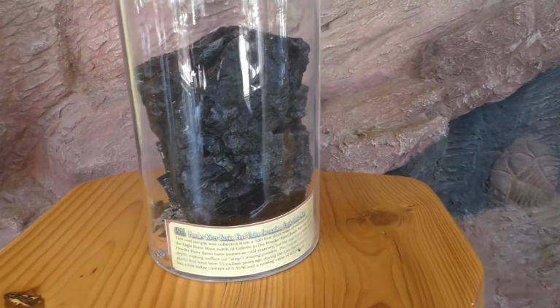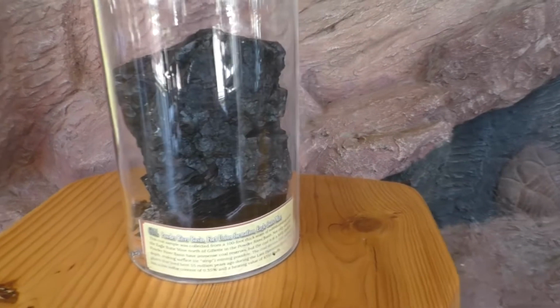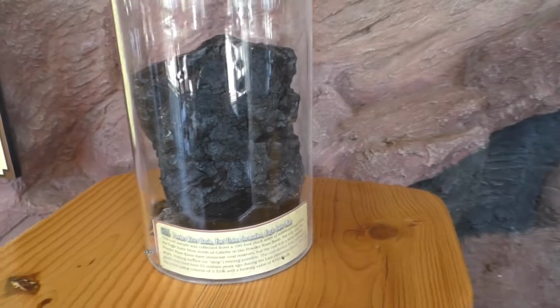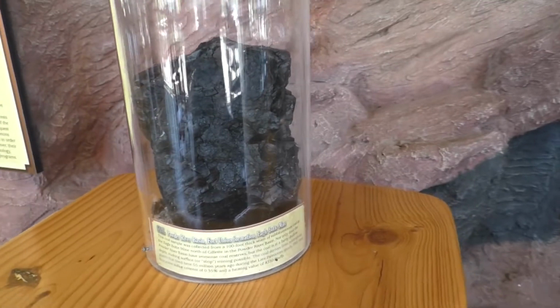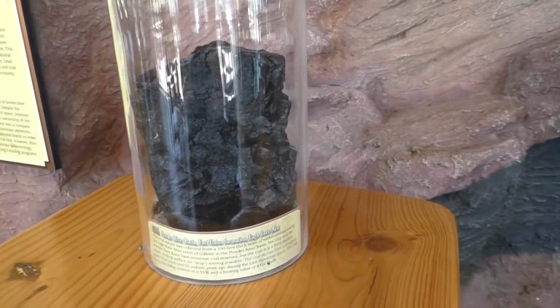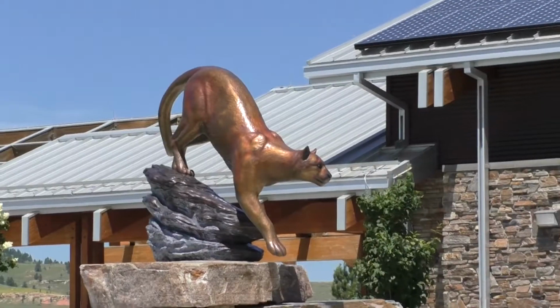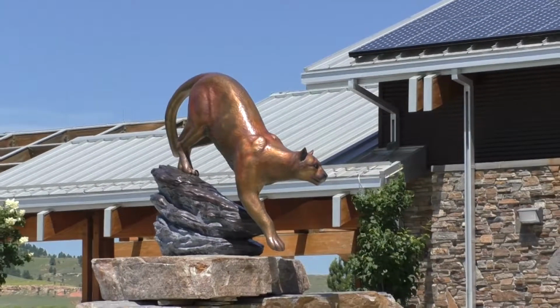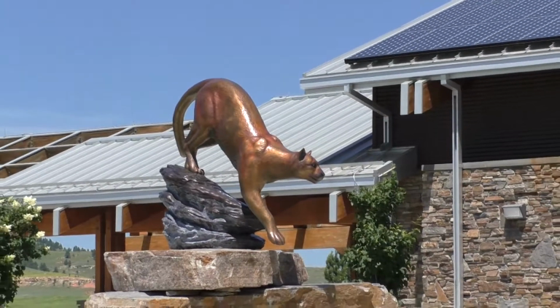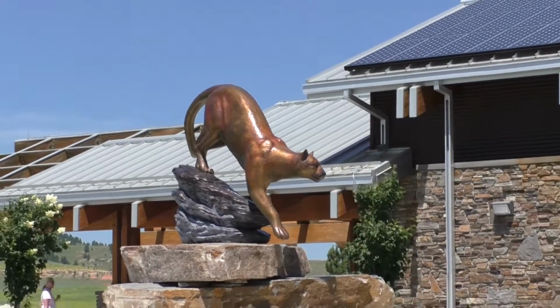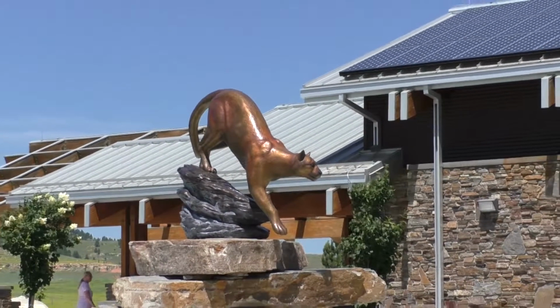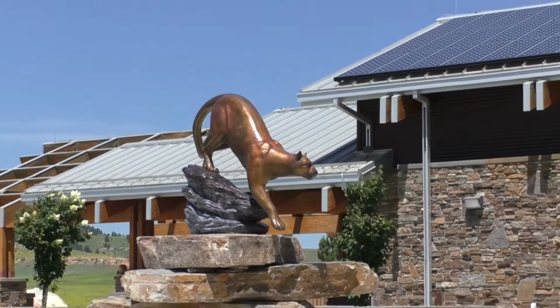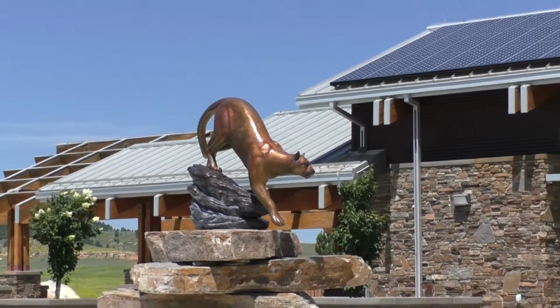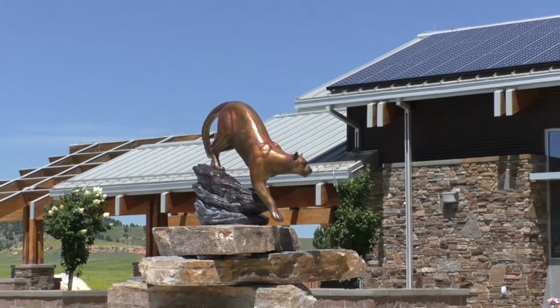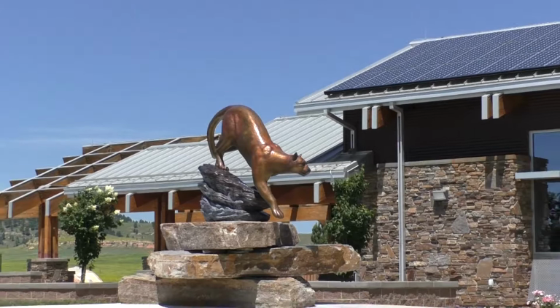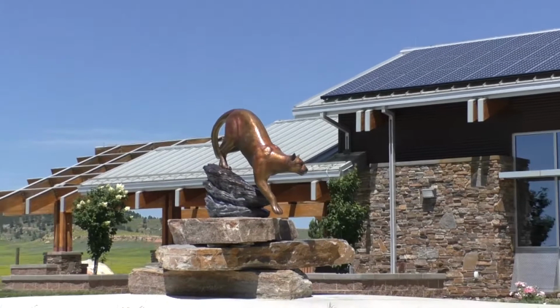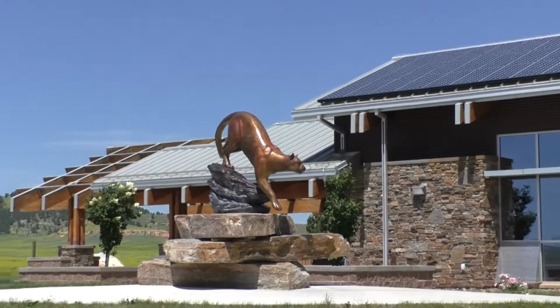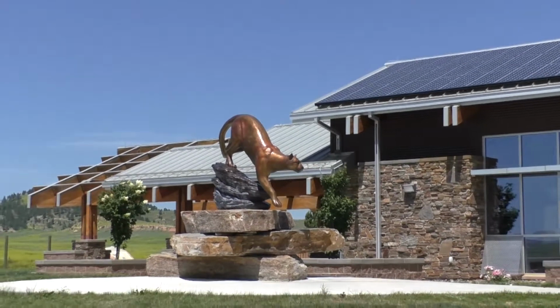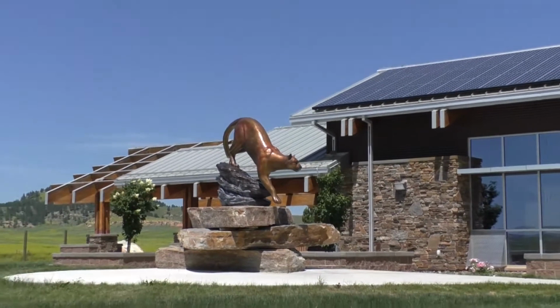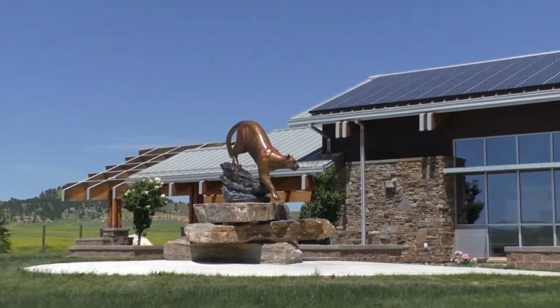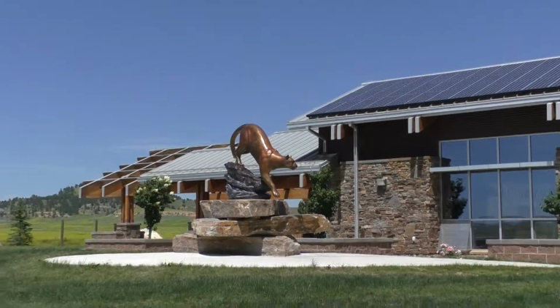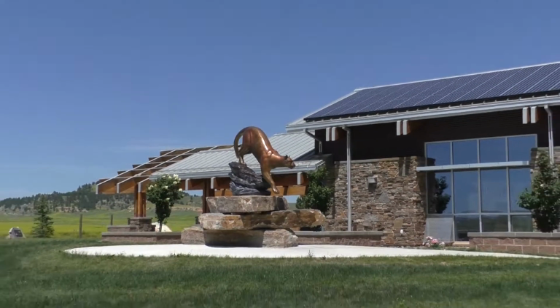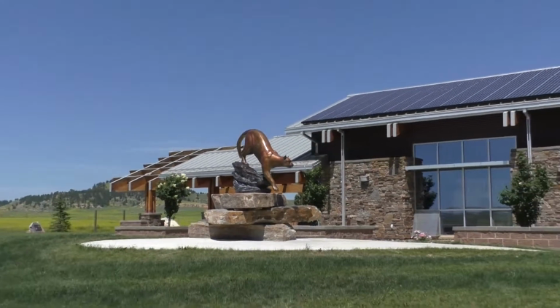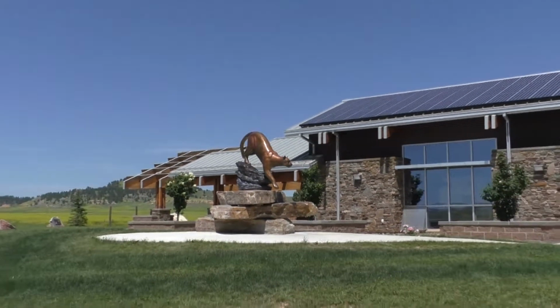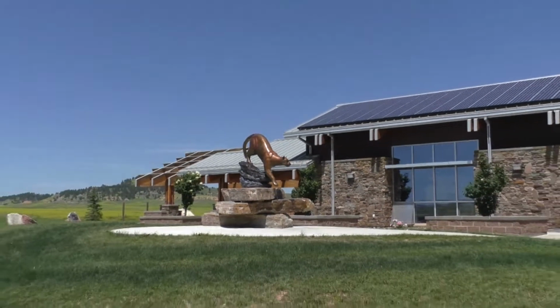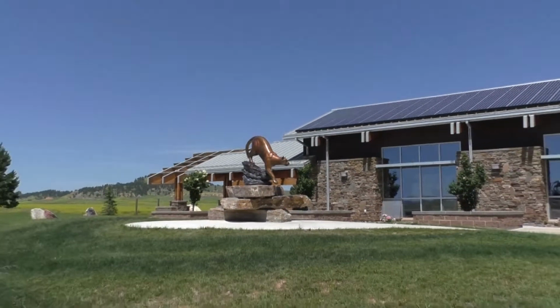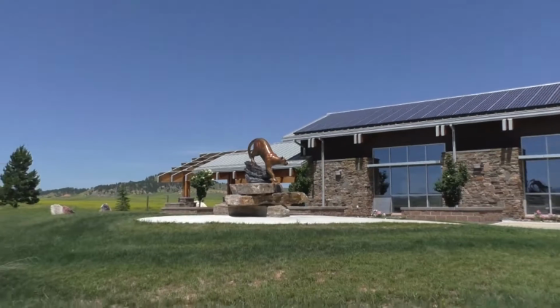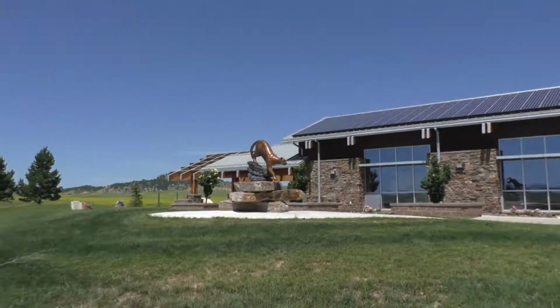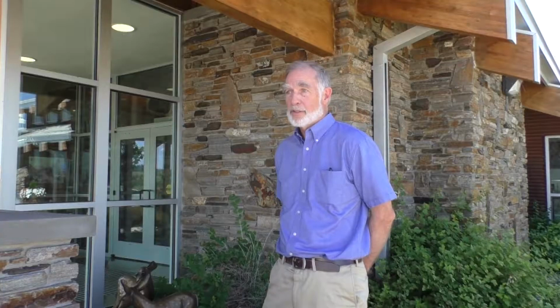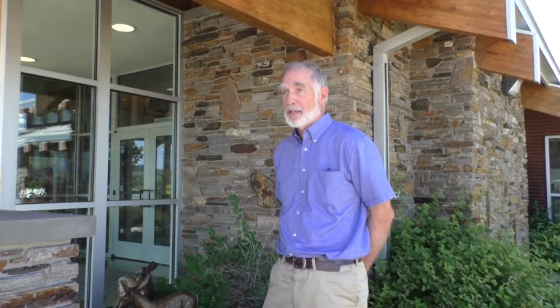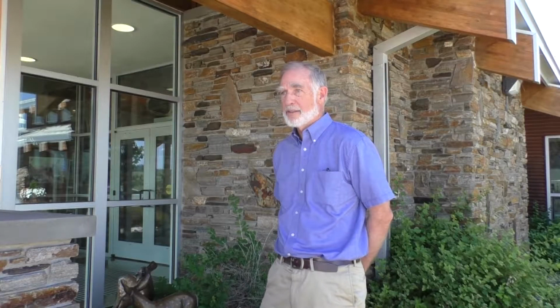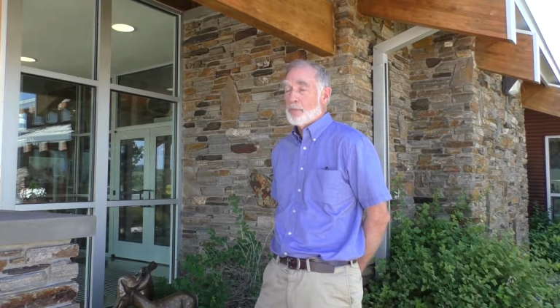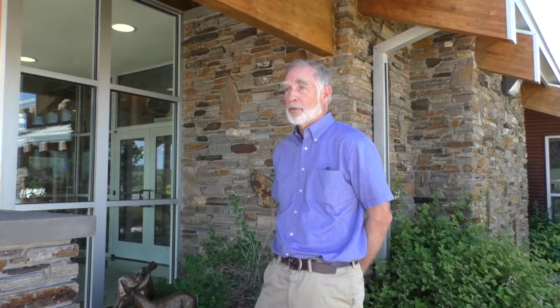For the tourists that come here and get their first handshake of Wyoming, to see that it's an innovative, high-tech place with all the interest and activity of Wyoming displayed in it, is a big opportunity.